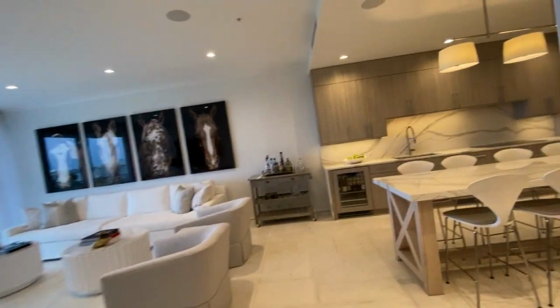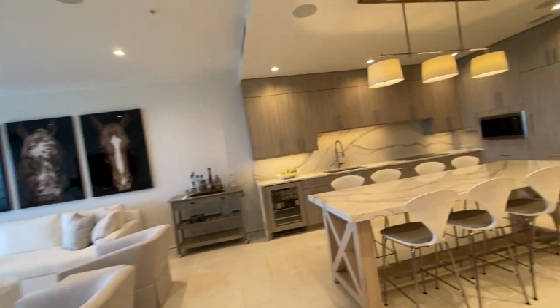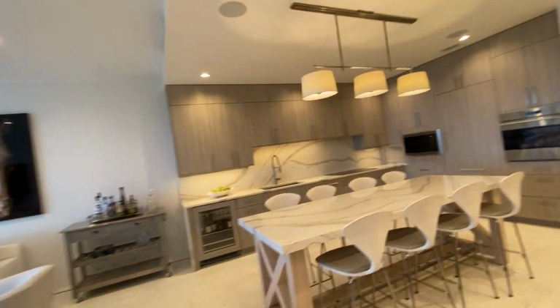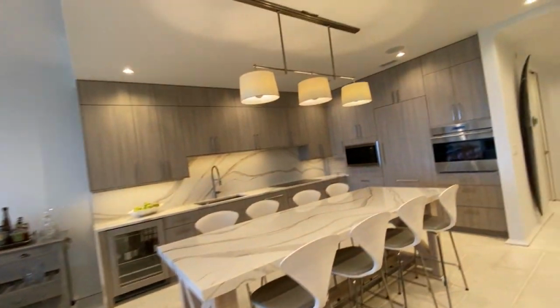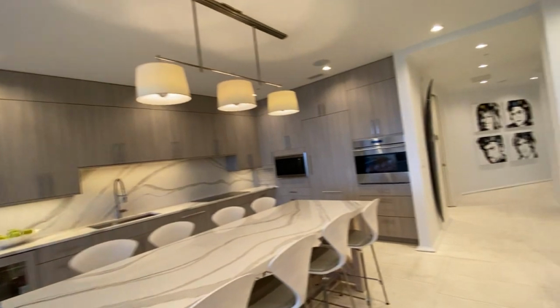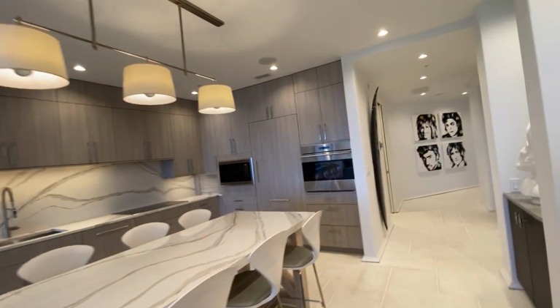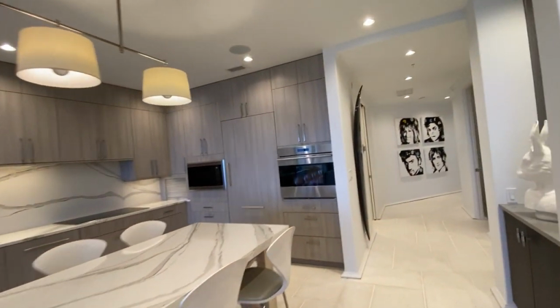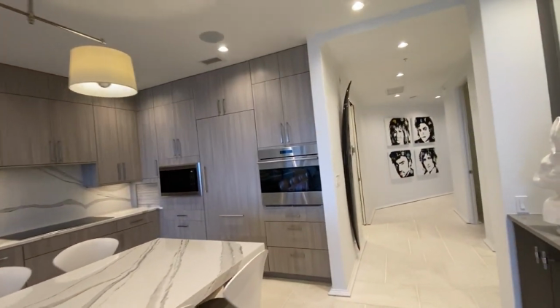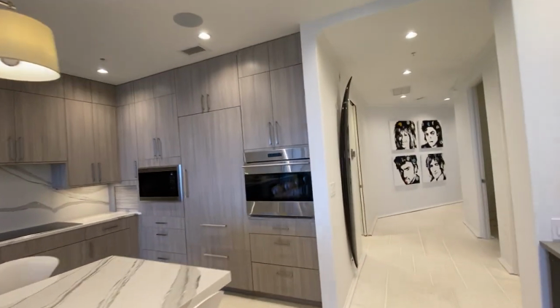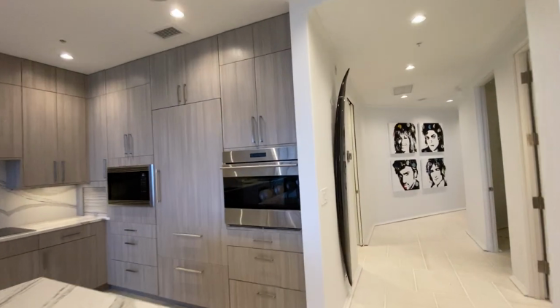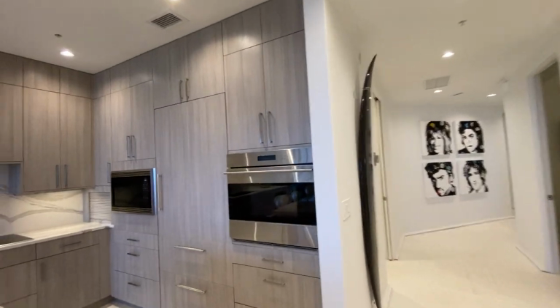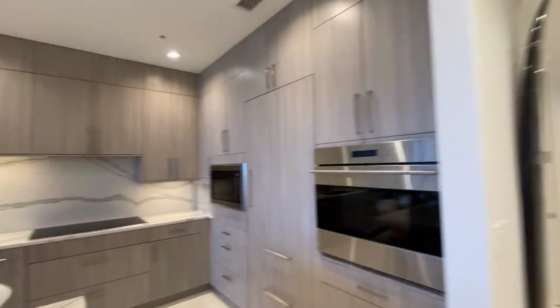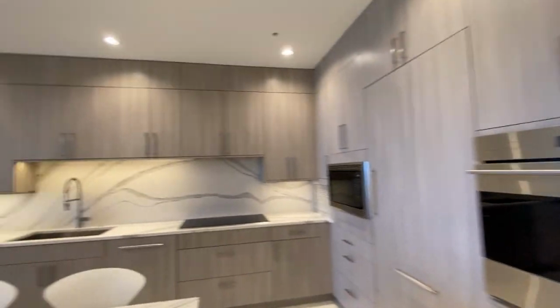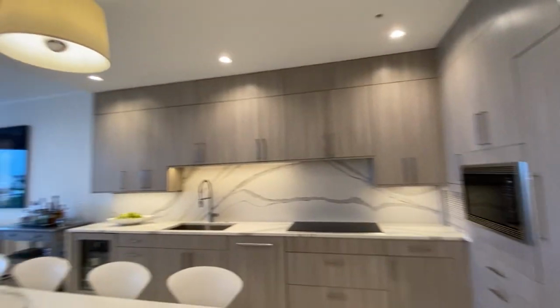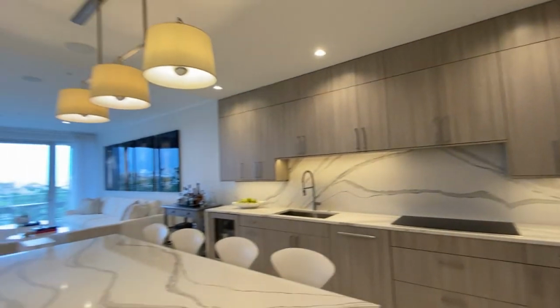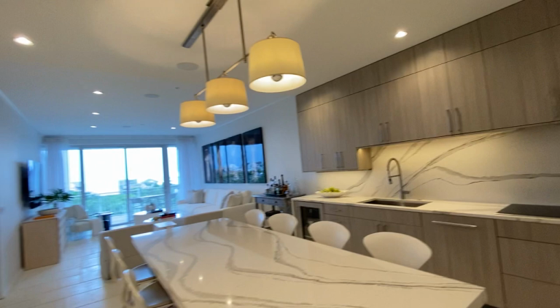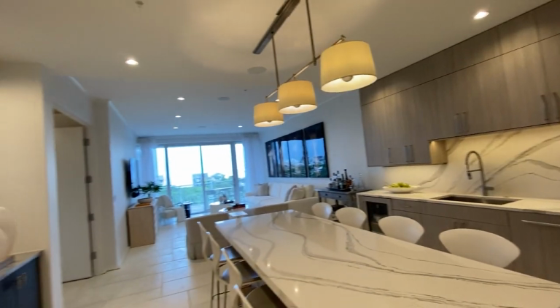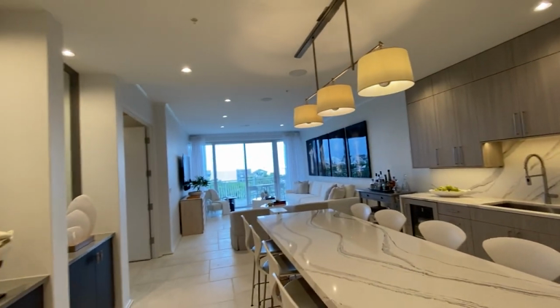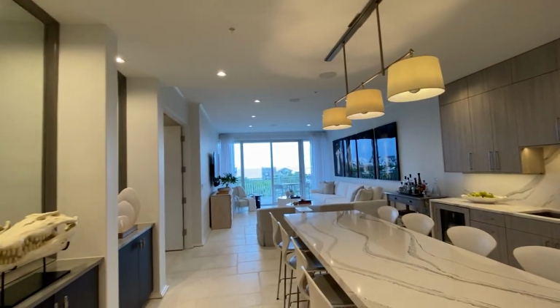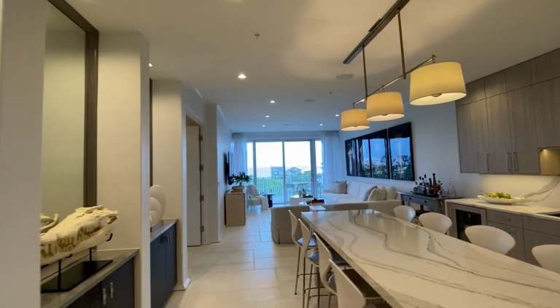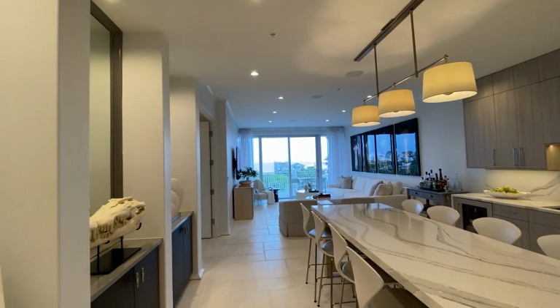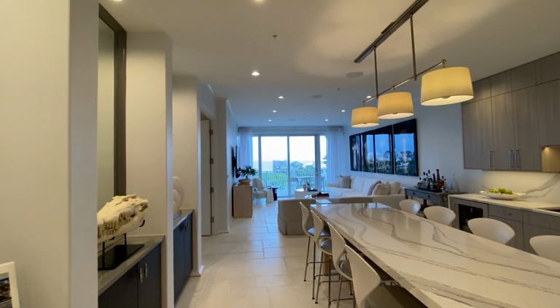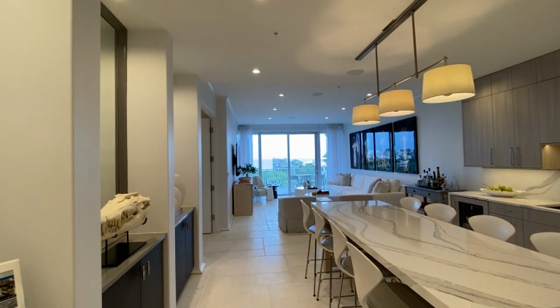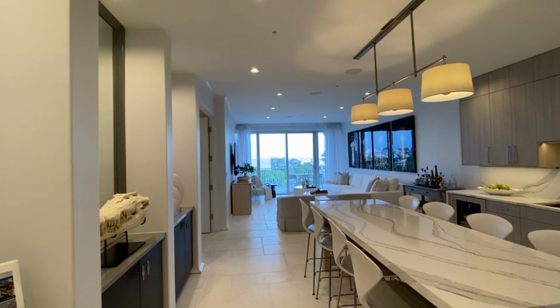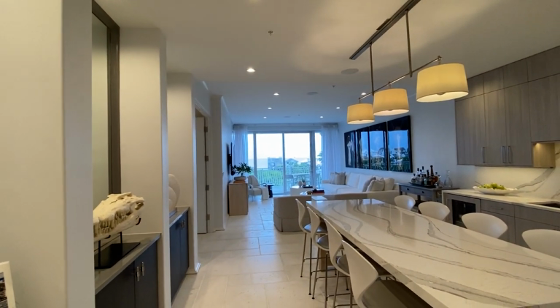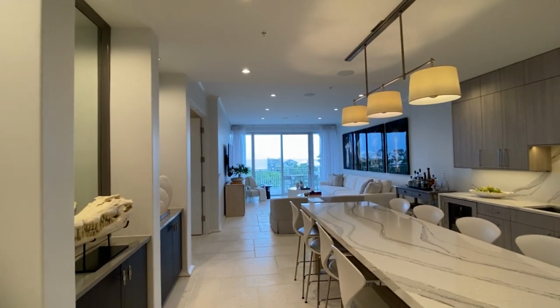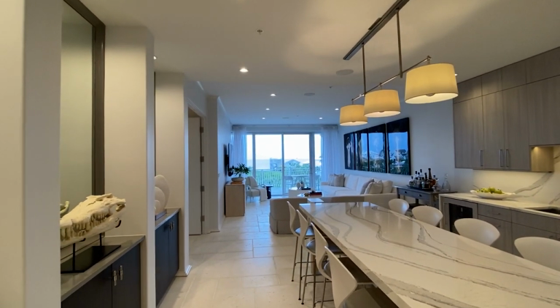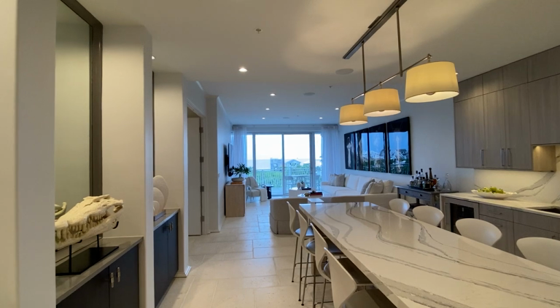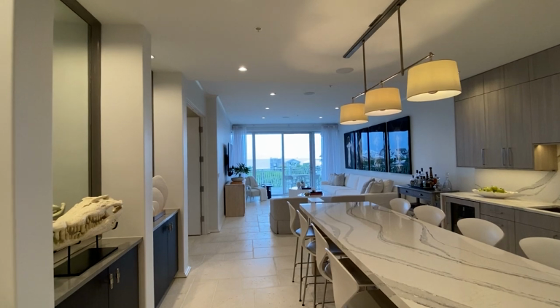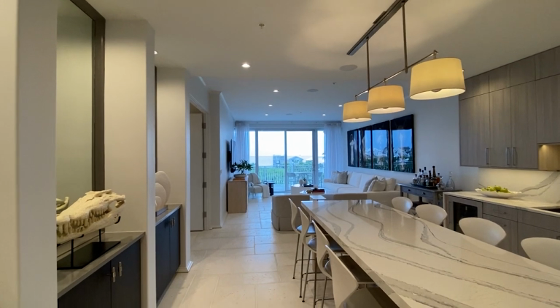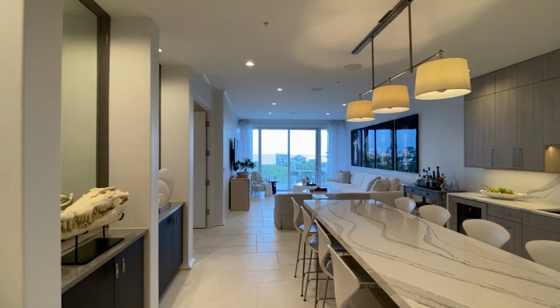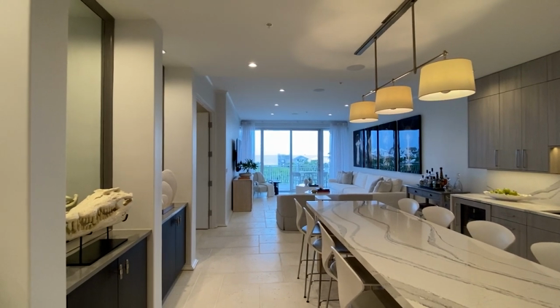This is unit 403 at the Alexander, listed at $1,895,000. This is Paxton Dixon with the Dixon Team at 38 Escapes Realty — just let me know if you have any questions or if you'd like to put in an offer.